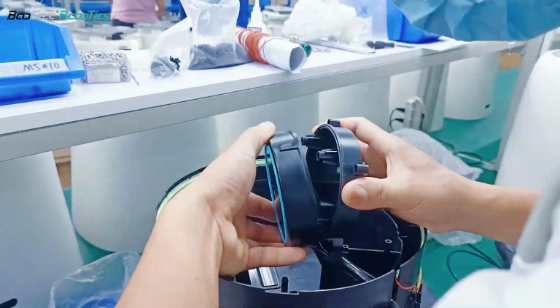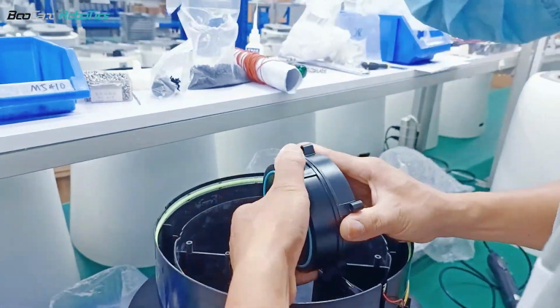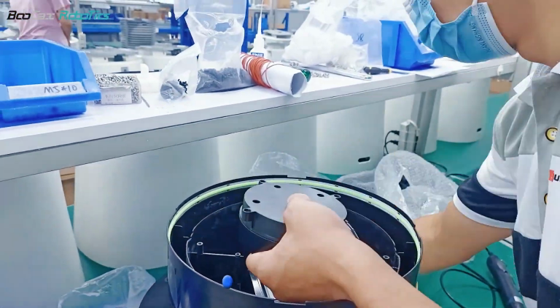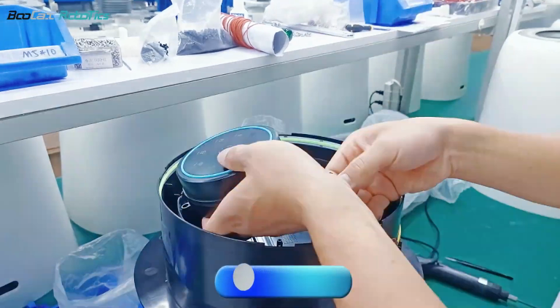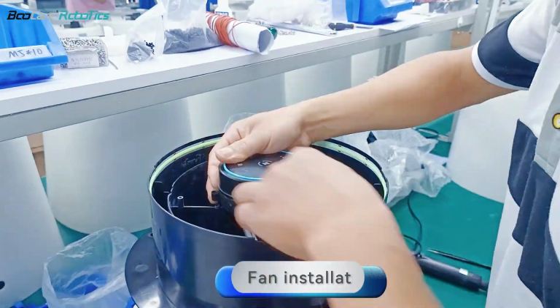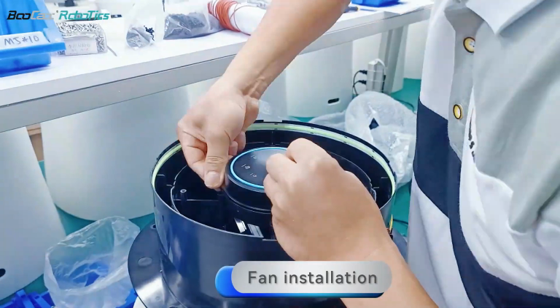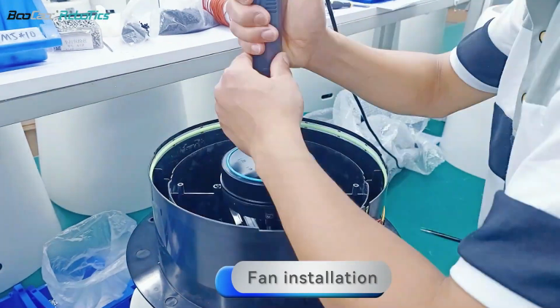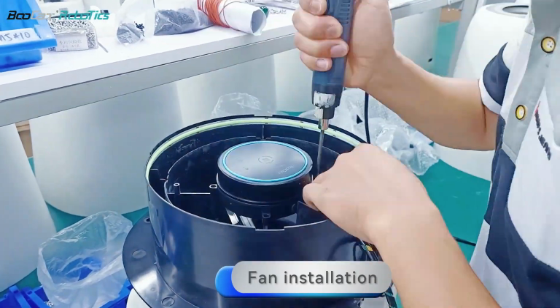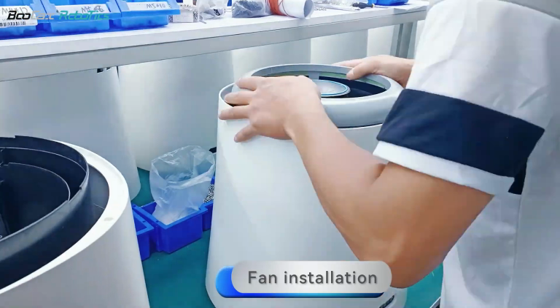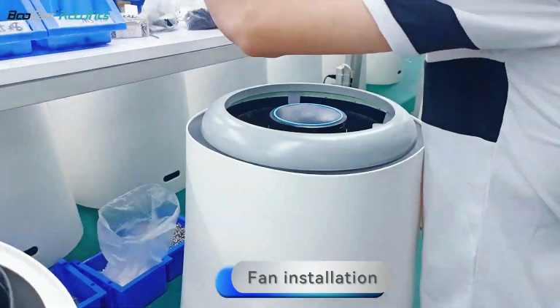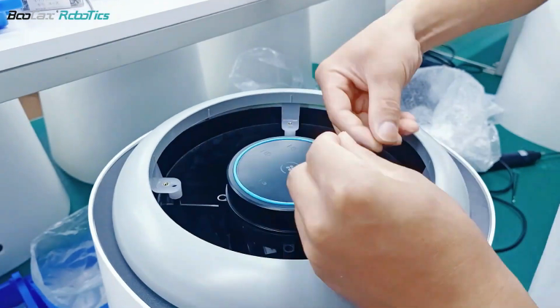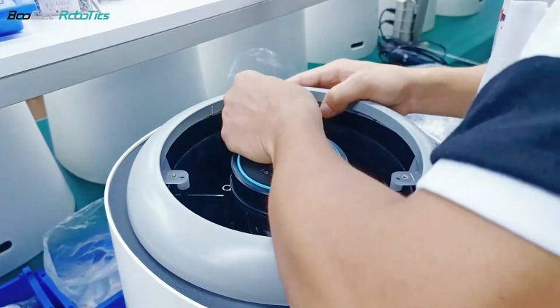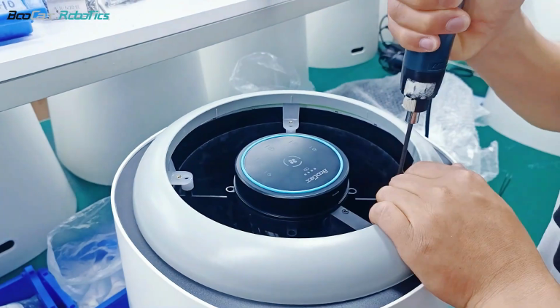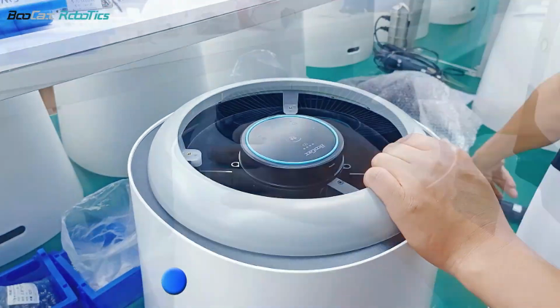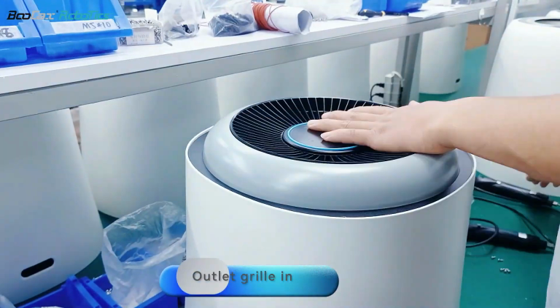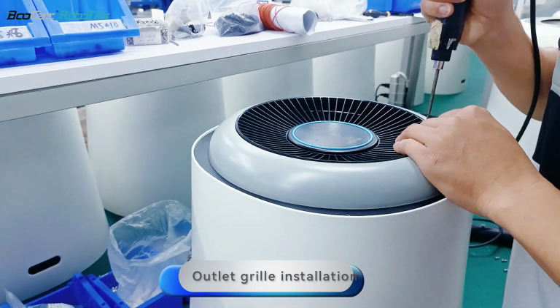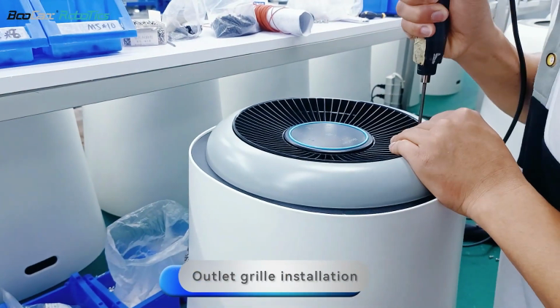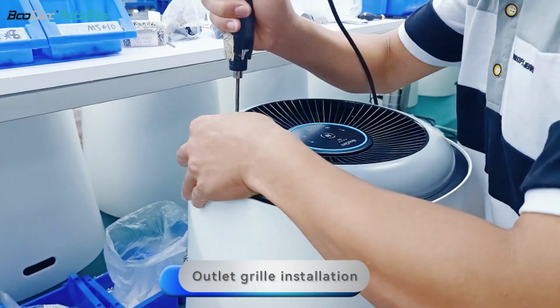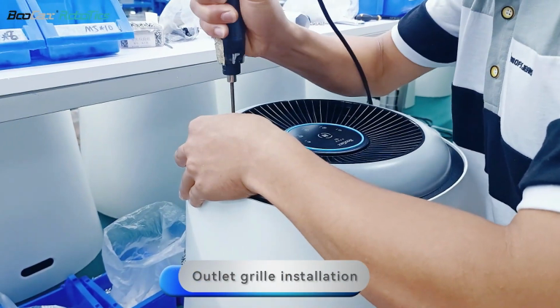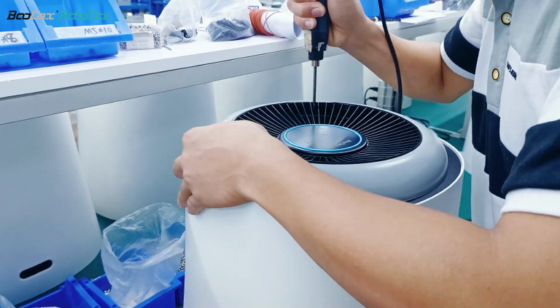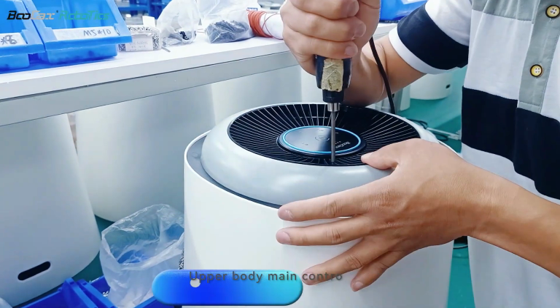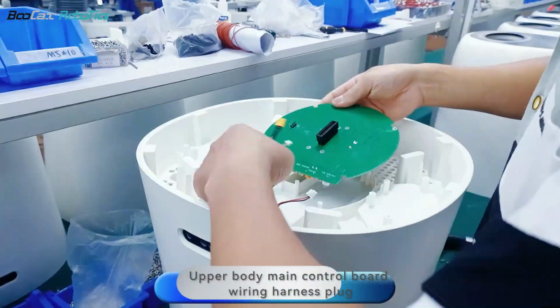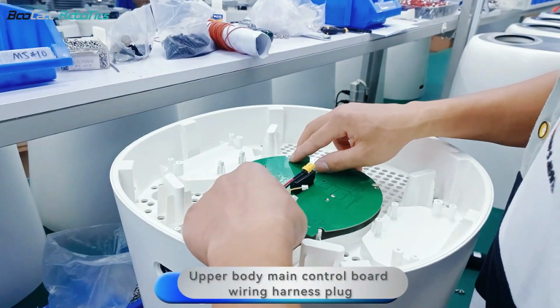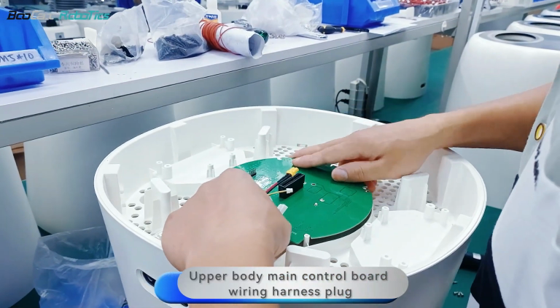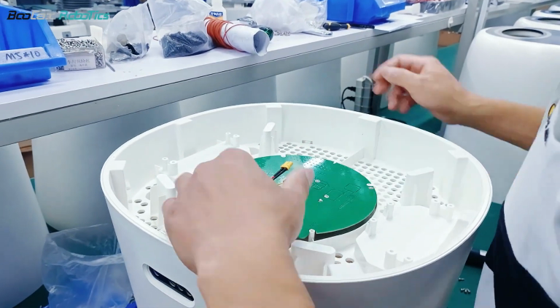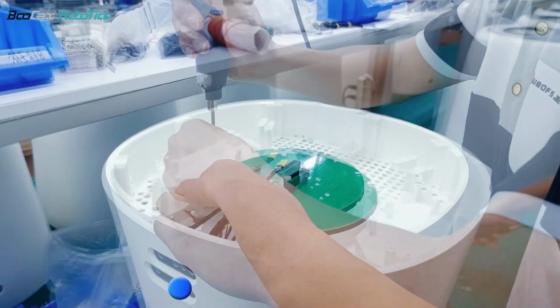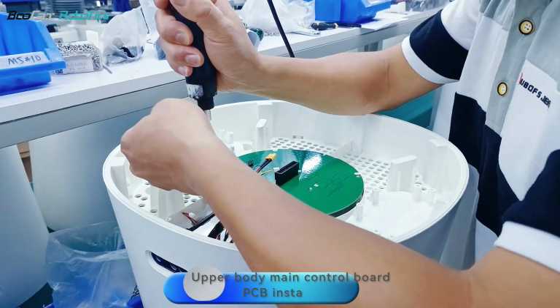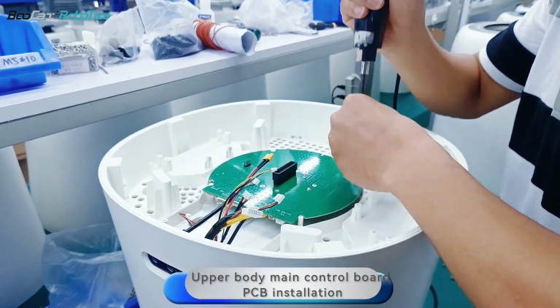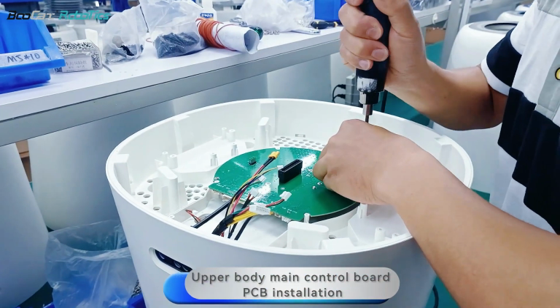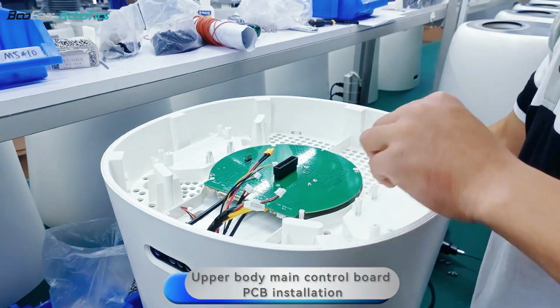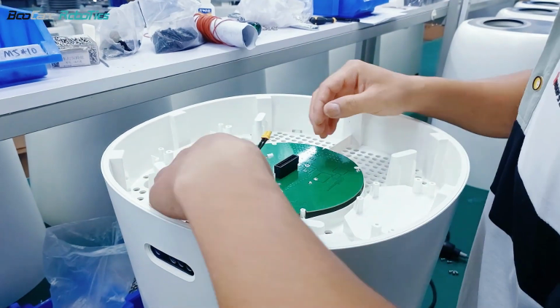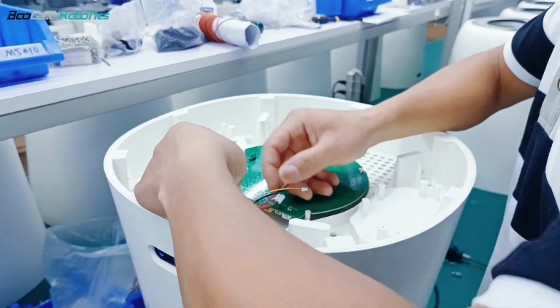Fan installation. Outlet grill installation. Upper body main control board wiring harness plug. Upper body main control board PCB installation.